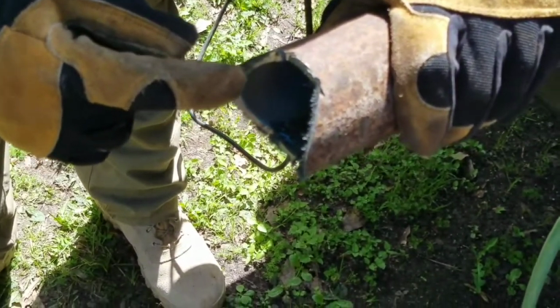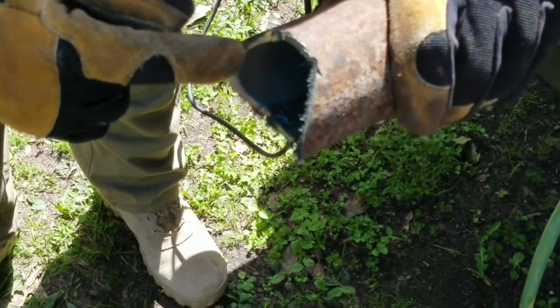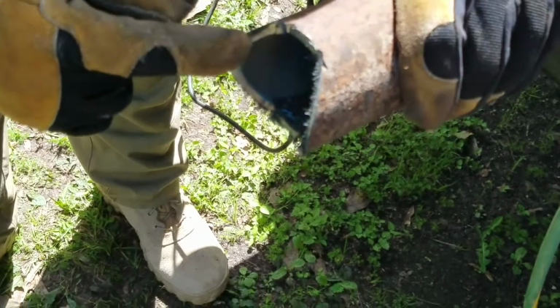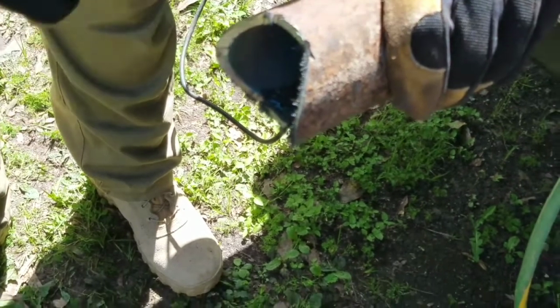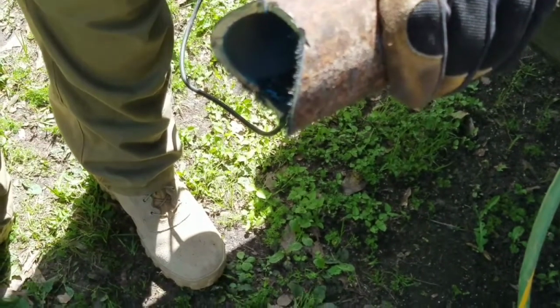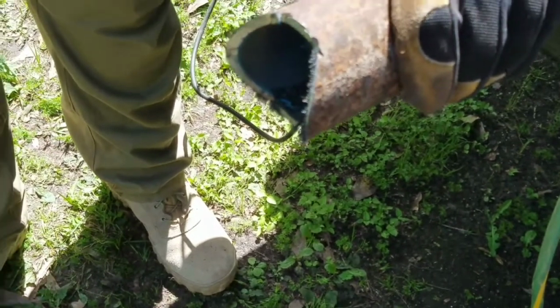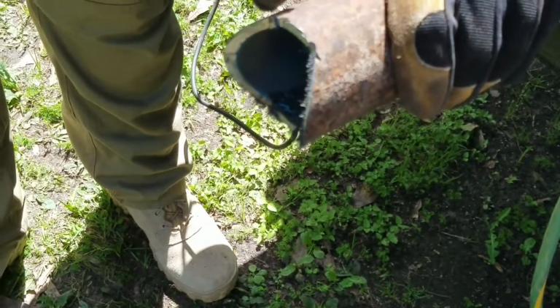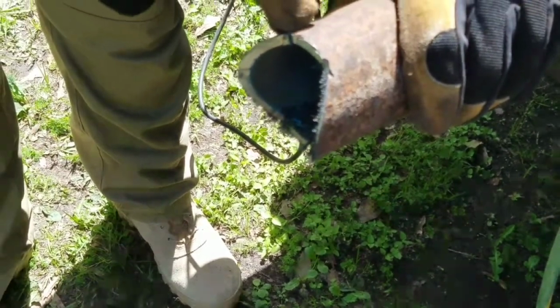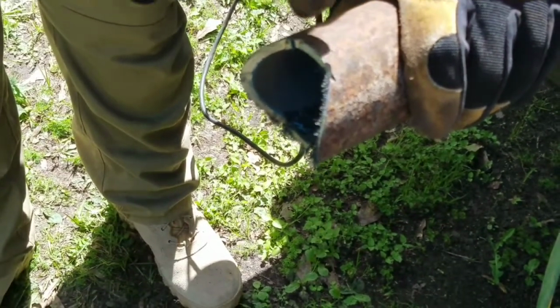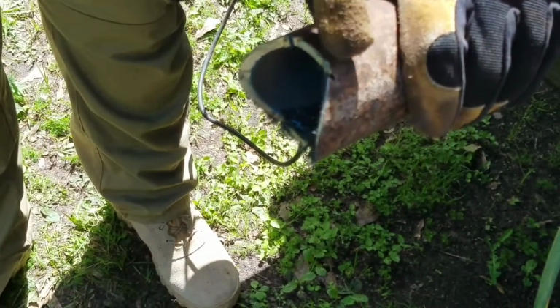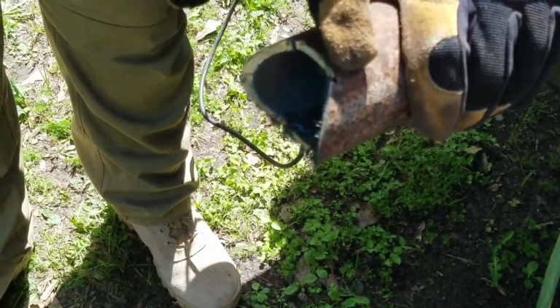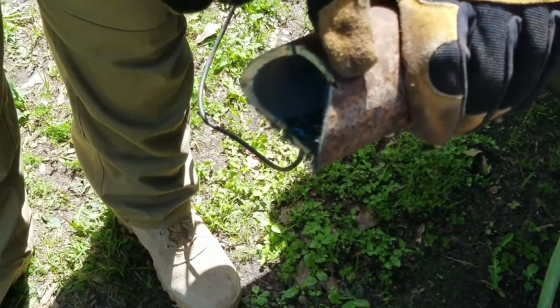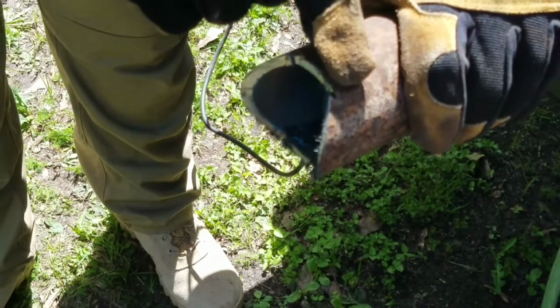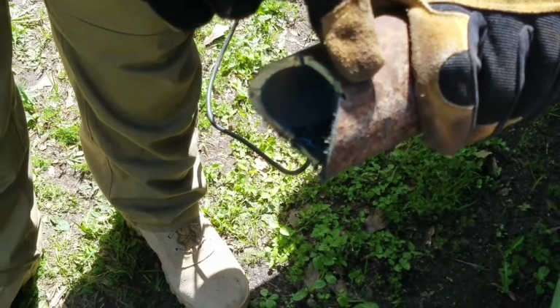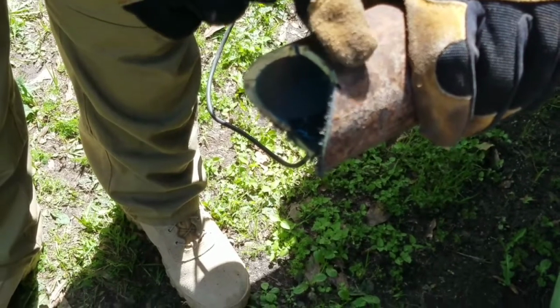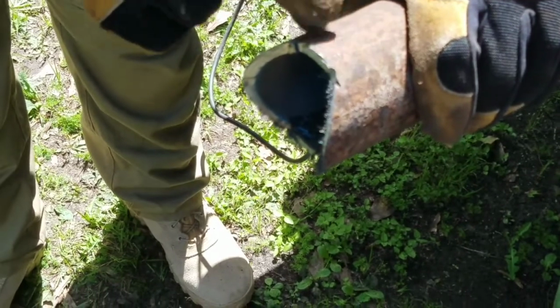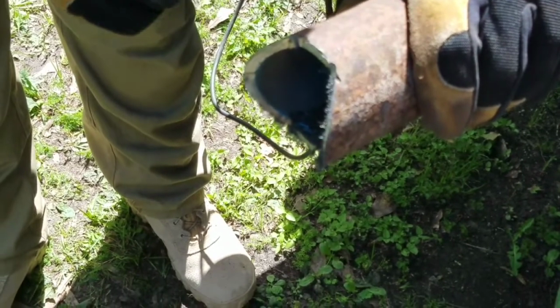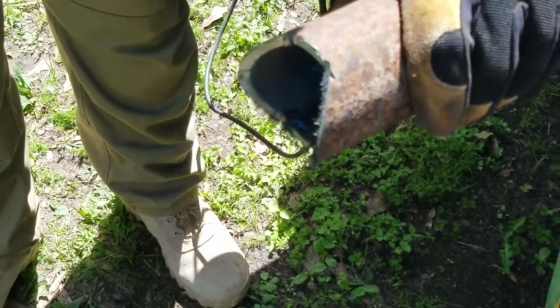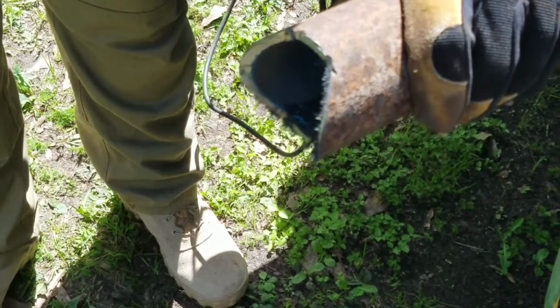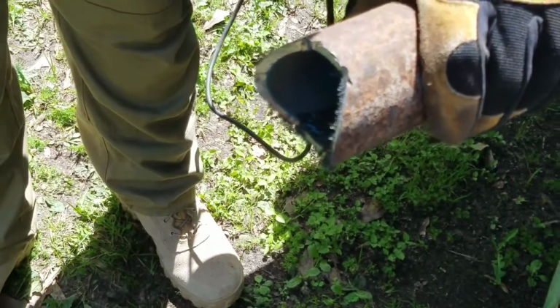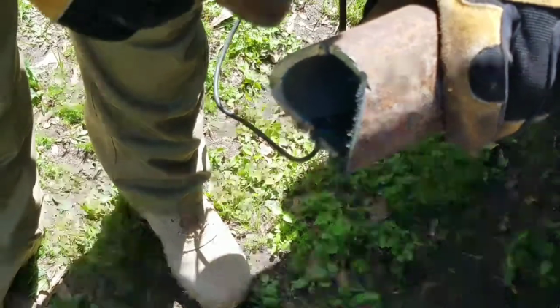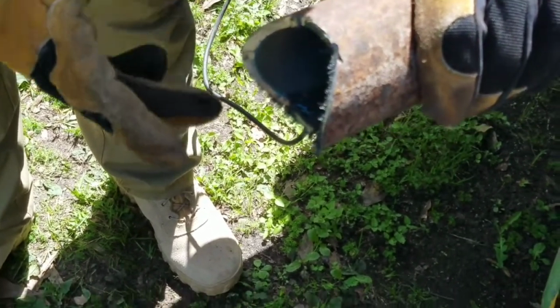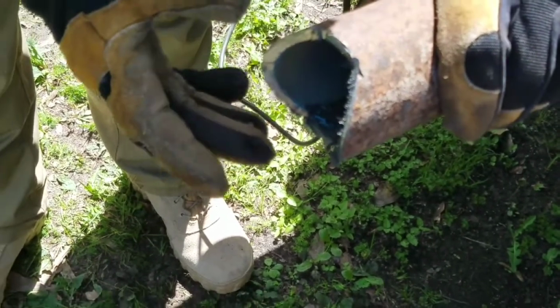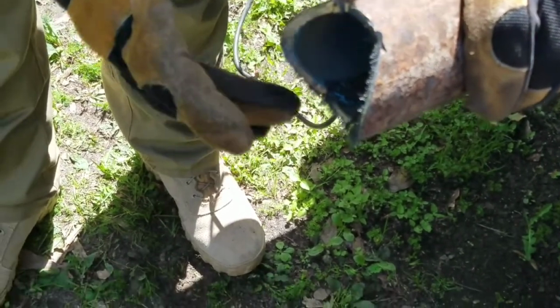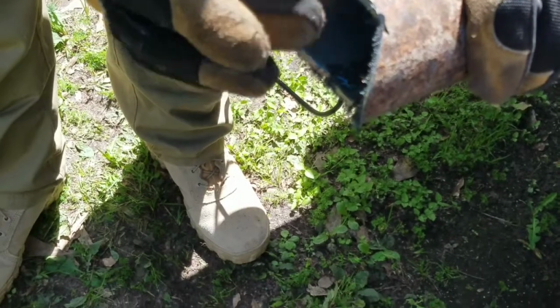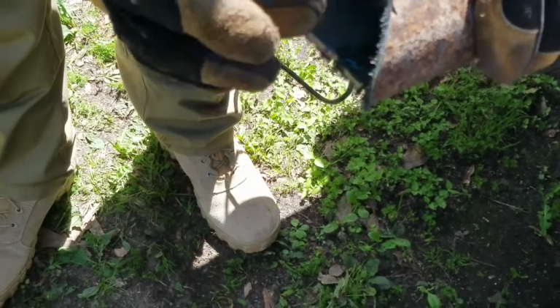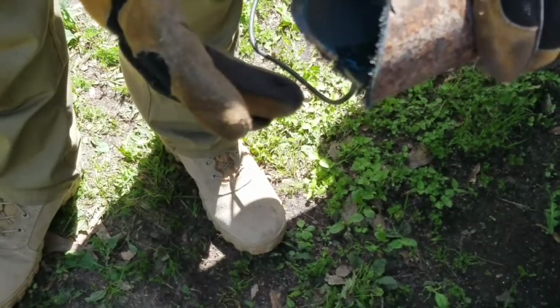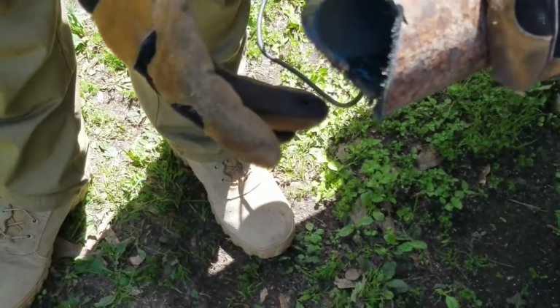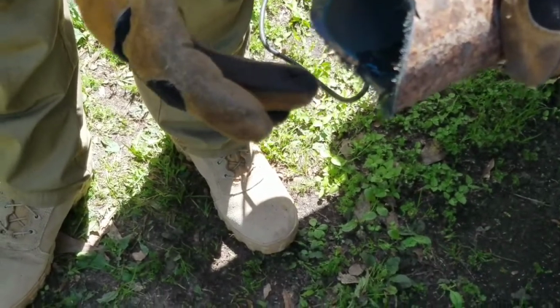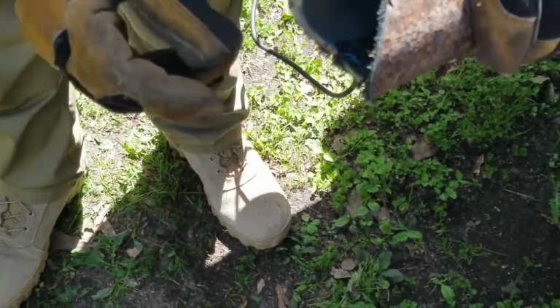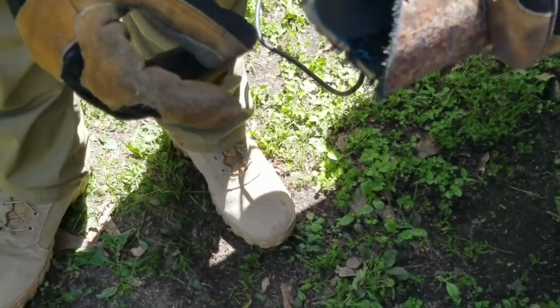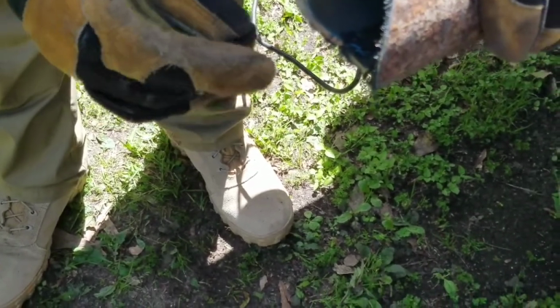With the exception of these little spots right here at the bottom where the grinder kind of overcut a little bit, for the most part there's no unnecessary cutting and it makes for a real nice and tight bond when you go to weld it up.